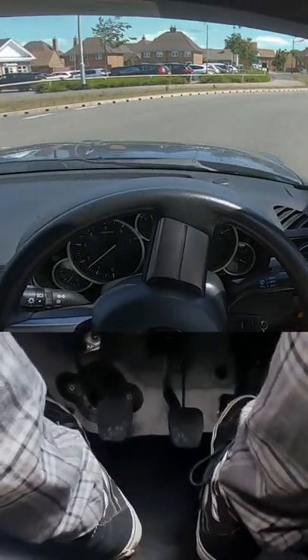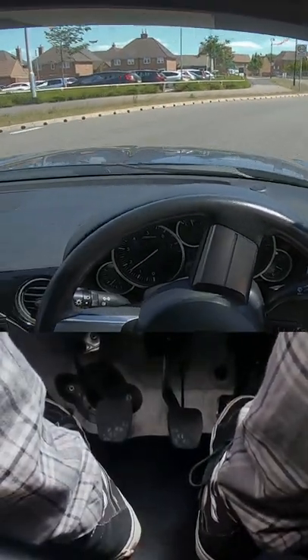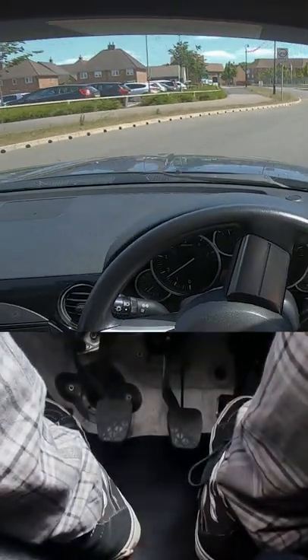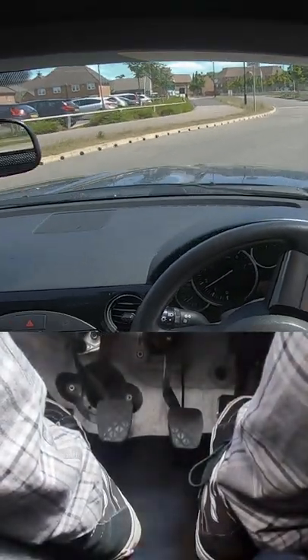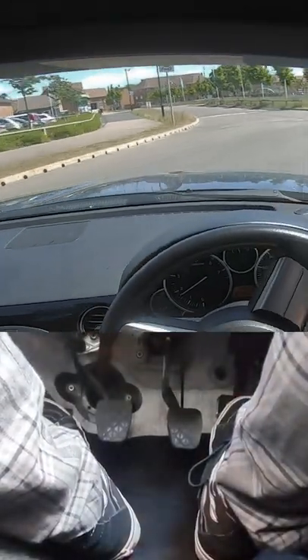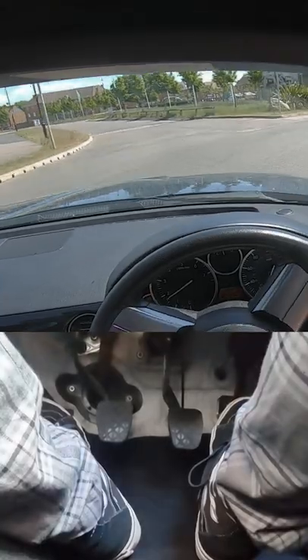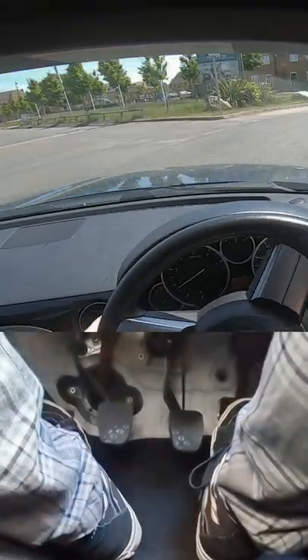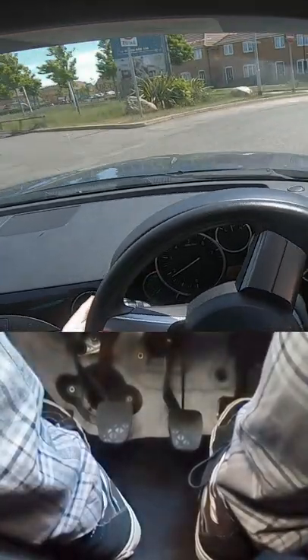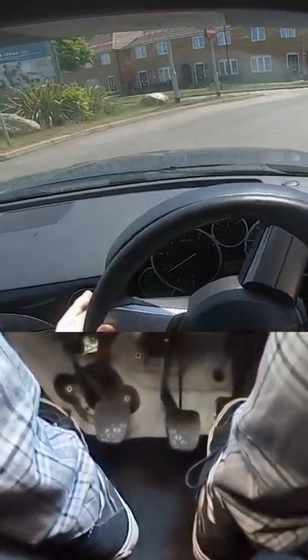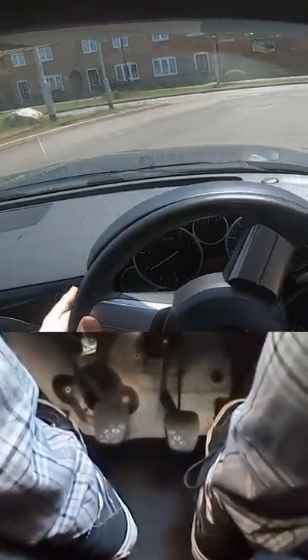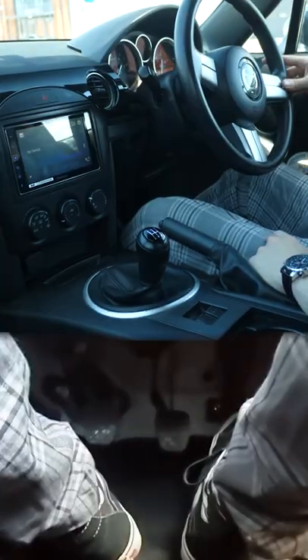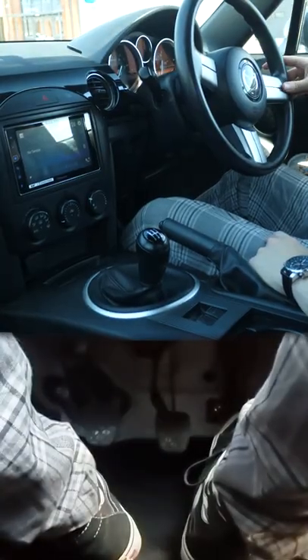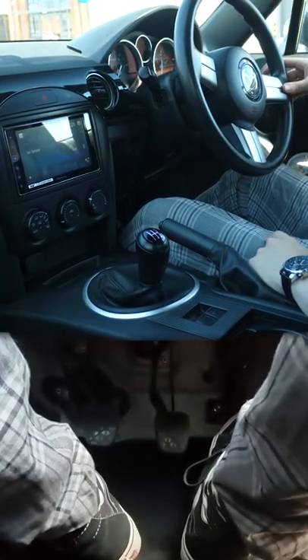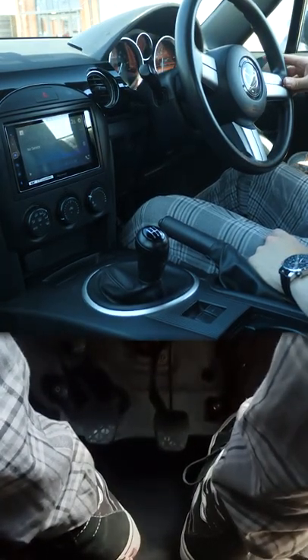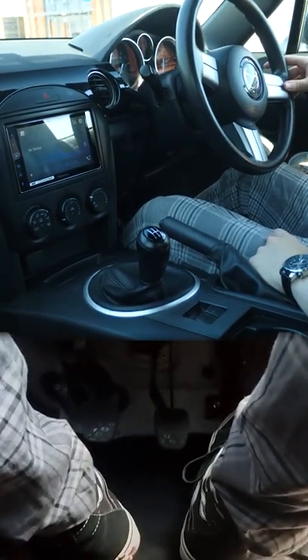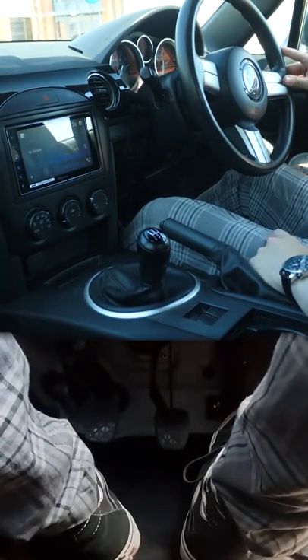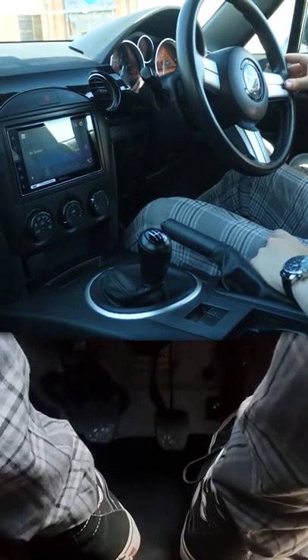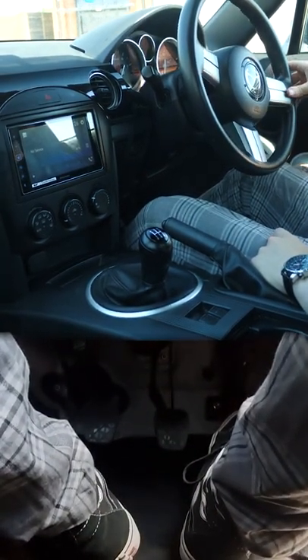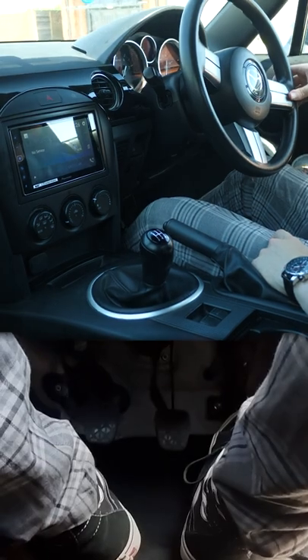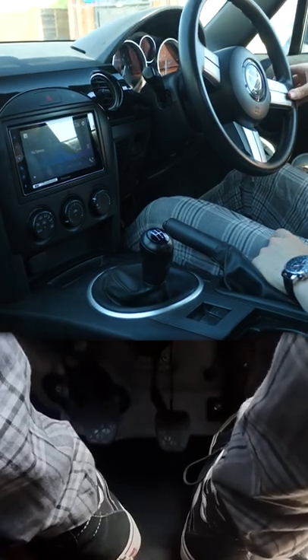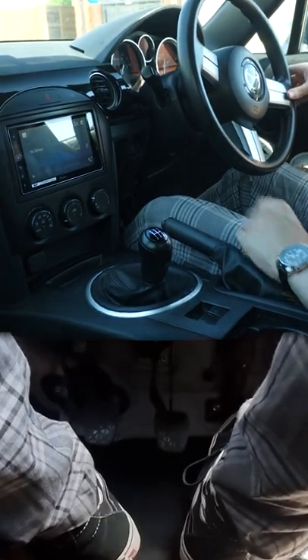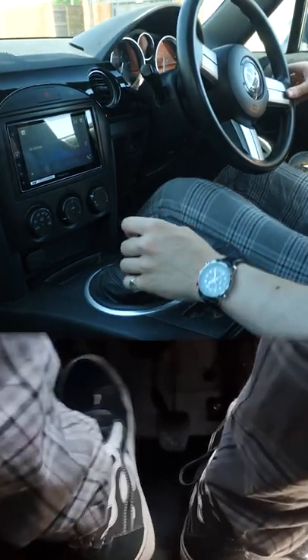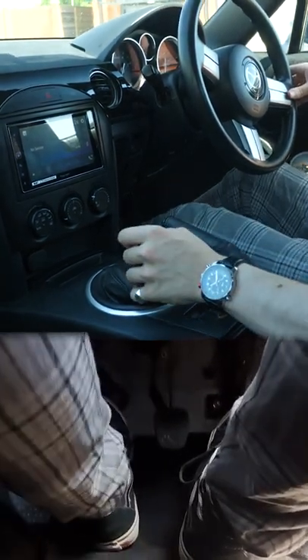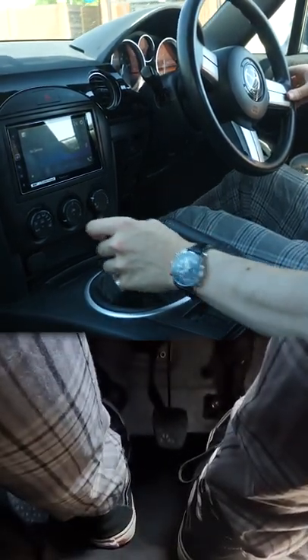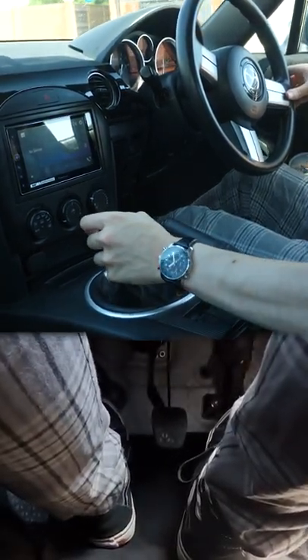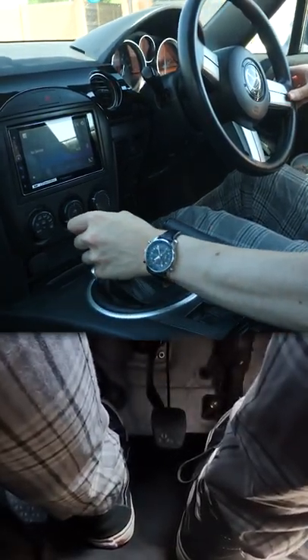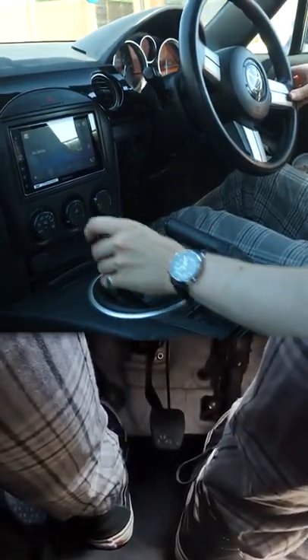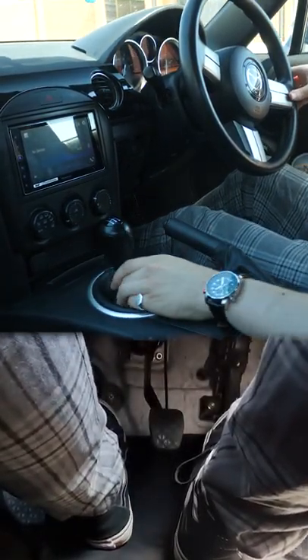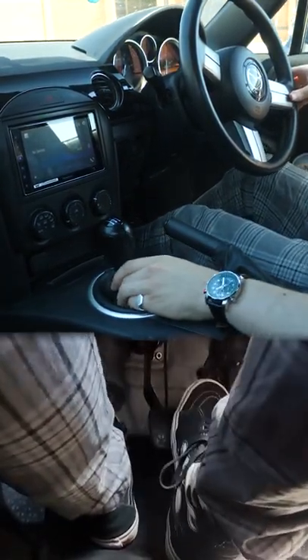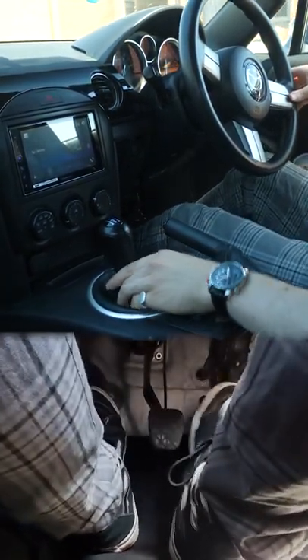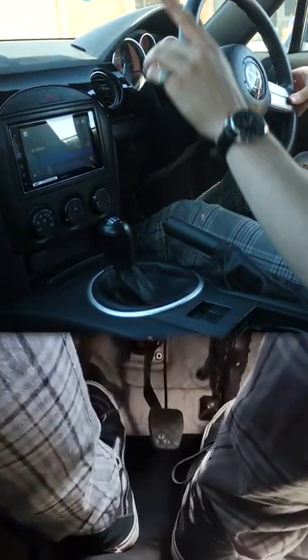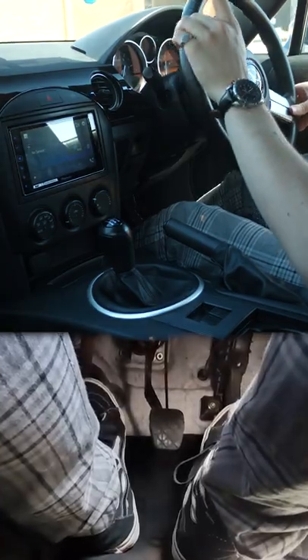You don't want to rev the hell out of the car, but don't let it get too low and start to judder. If the car does start to get too low in the rev range, it's time to downshift. Clutch in, select the lower gear — one at a time usually — and very gently release the clutch.